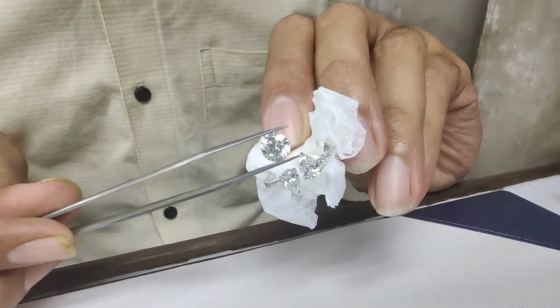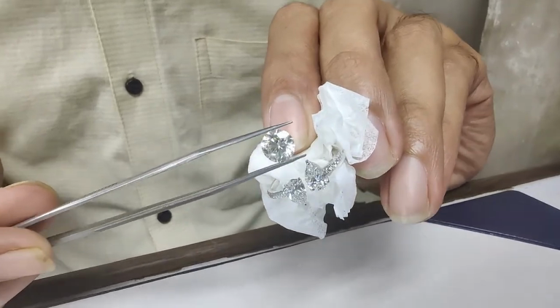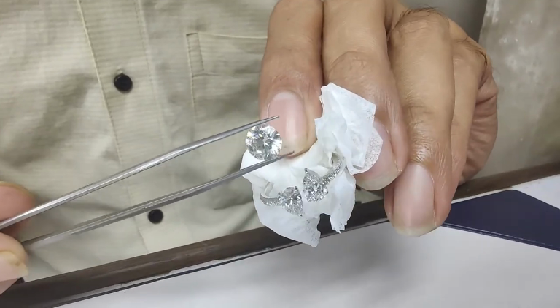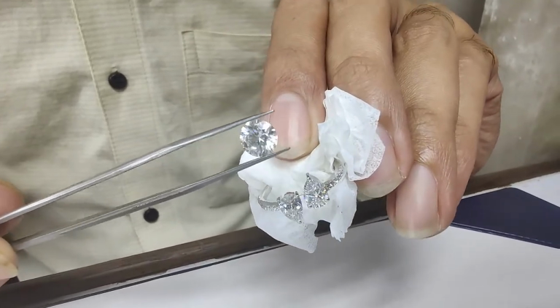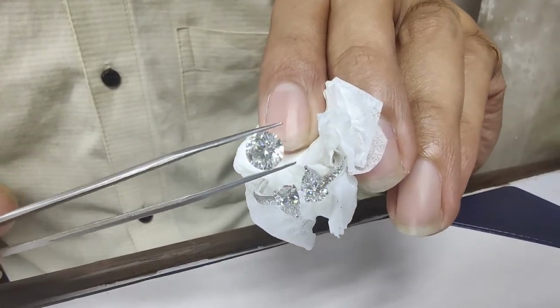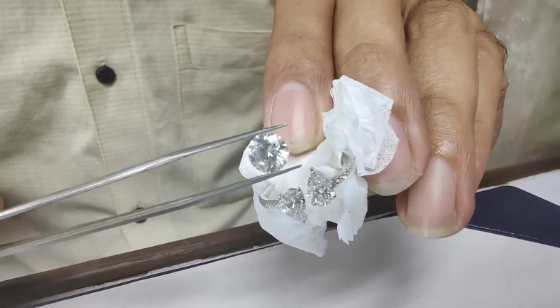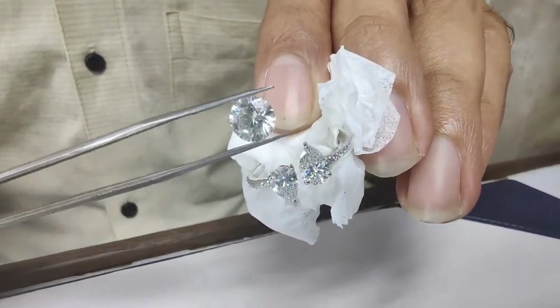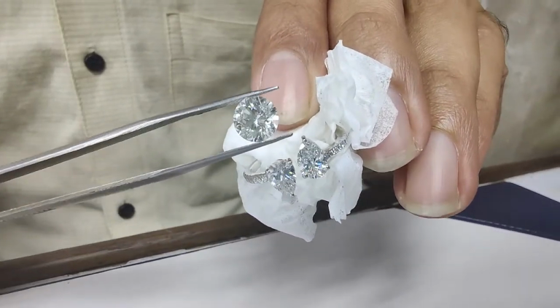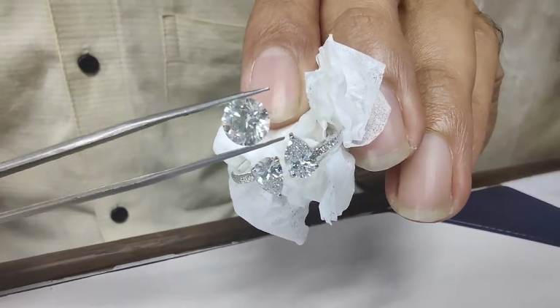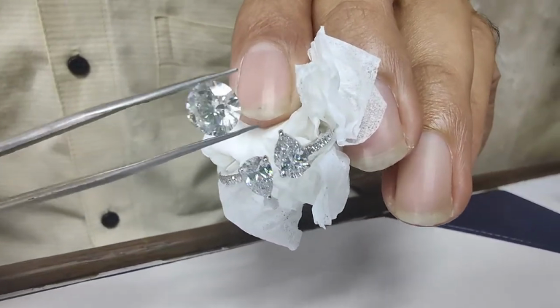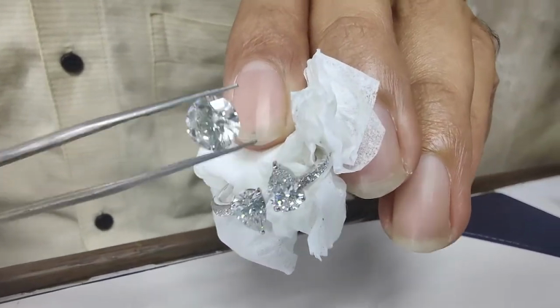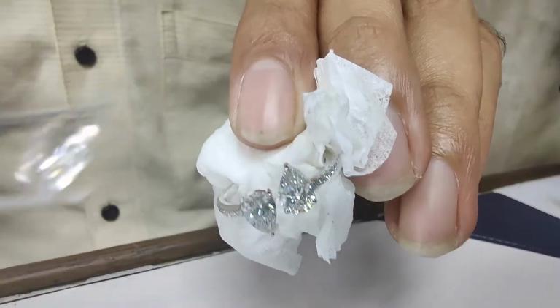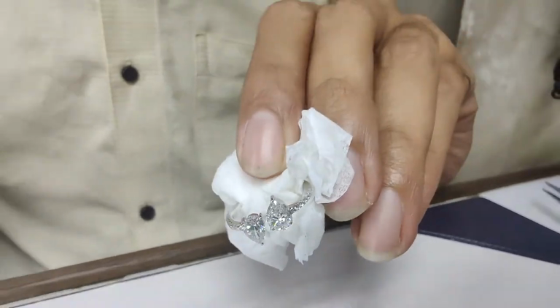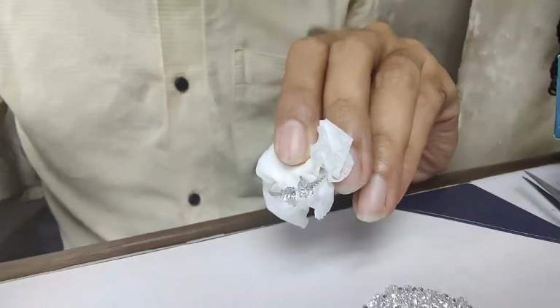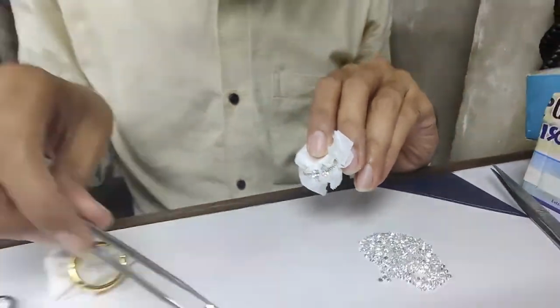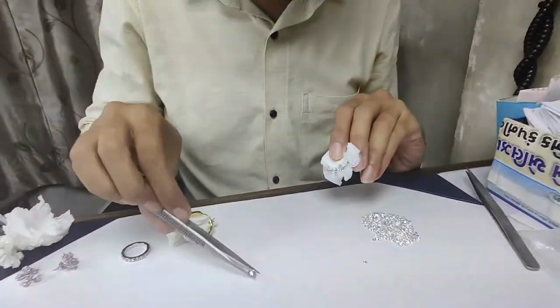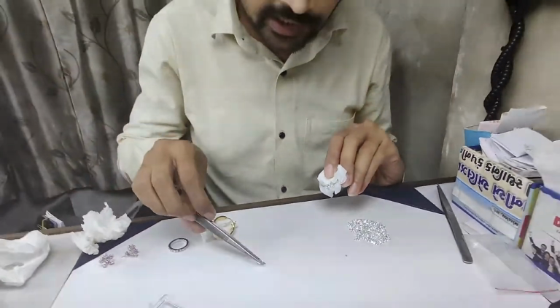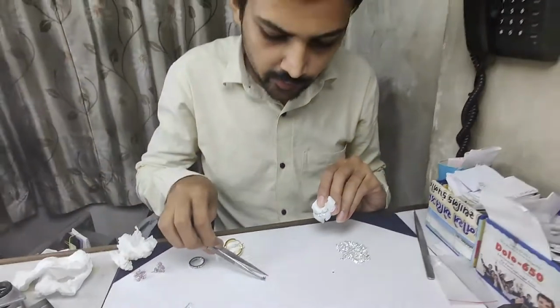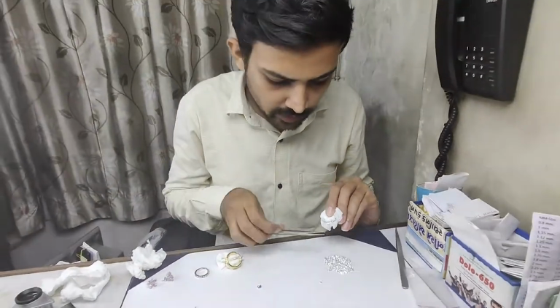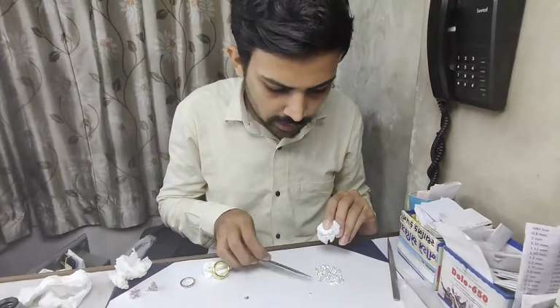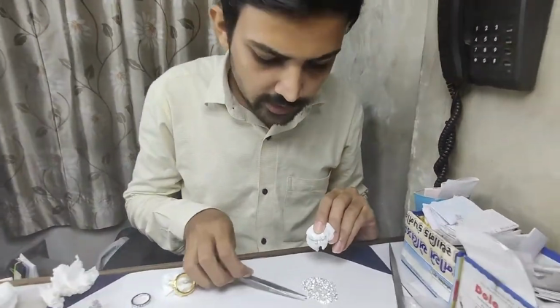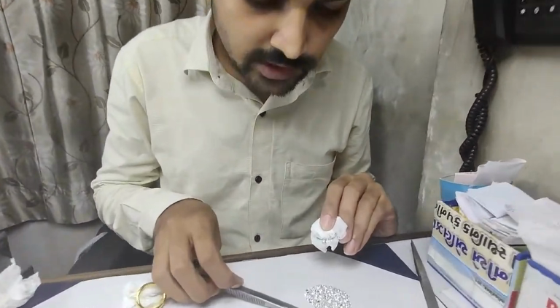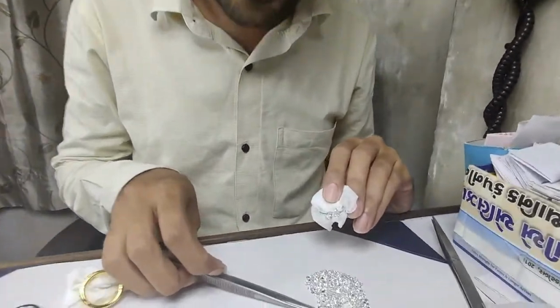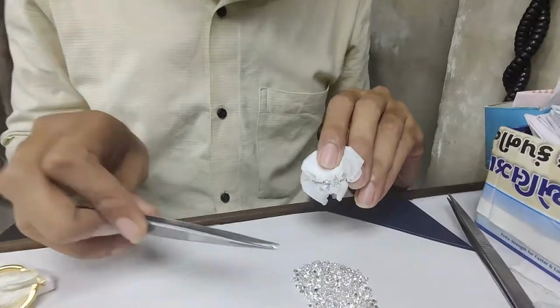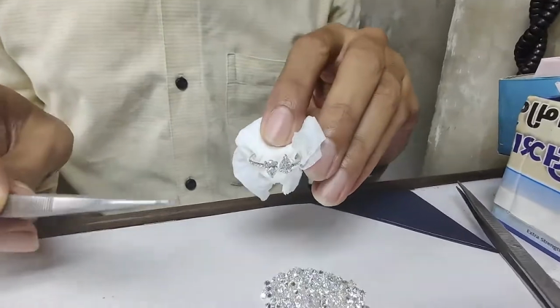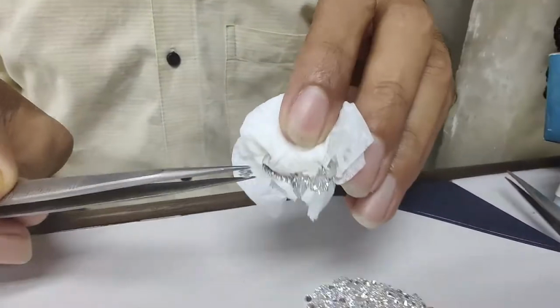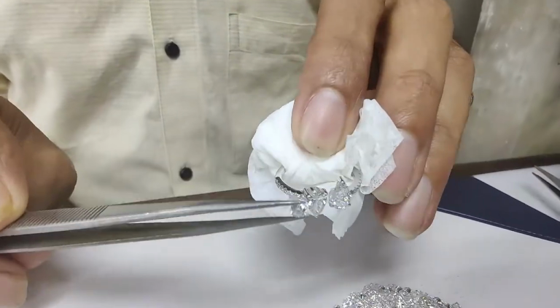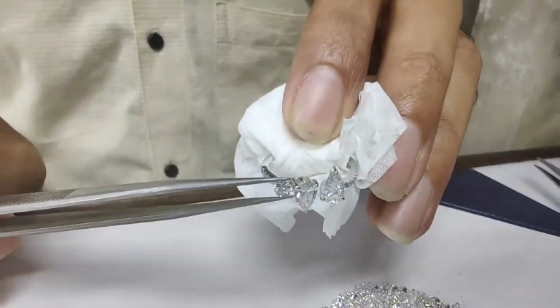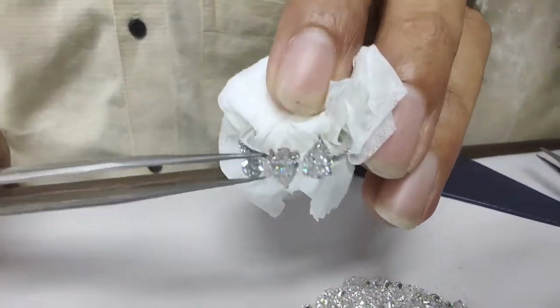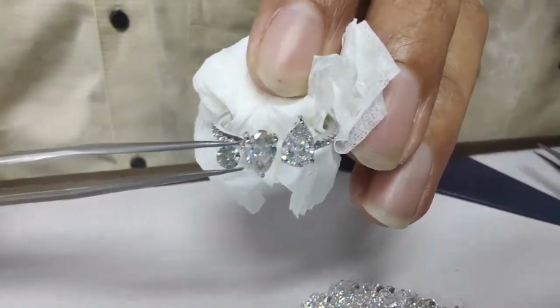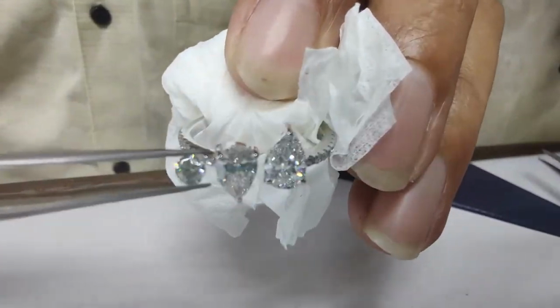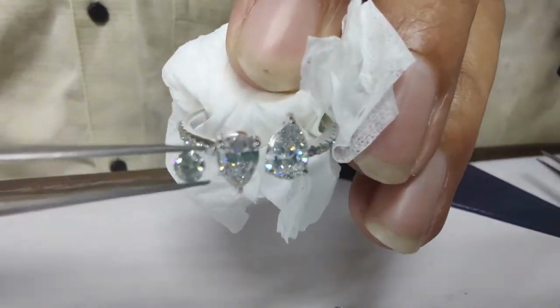Here I will show you a 10-cent round brilliant diamond. This is a 10-cent diamond — you can see the size compared to the others.